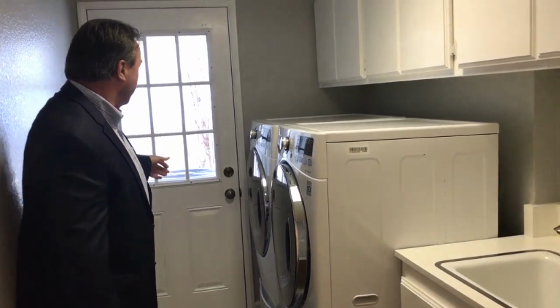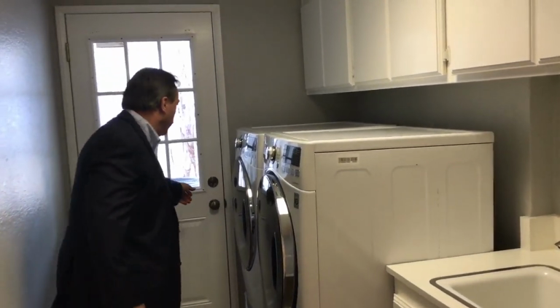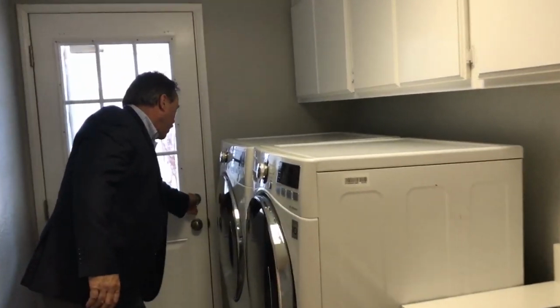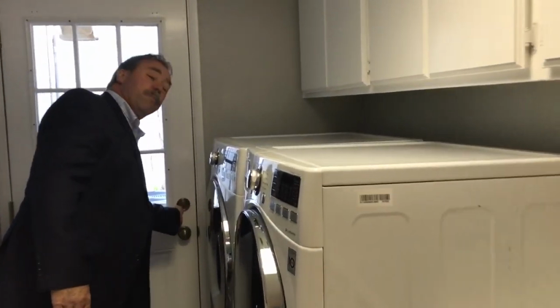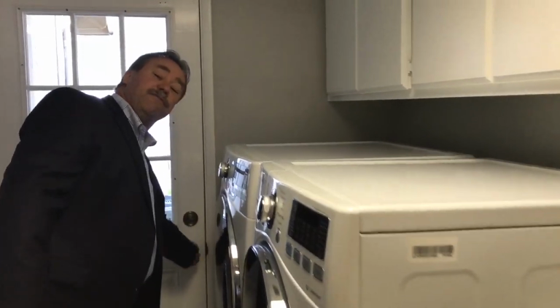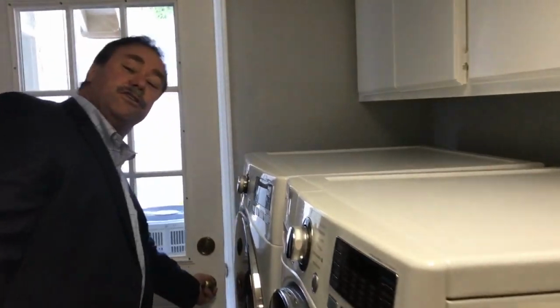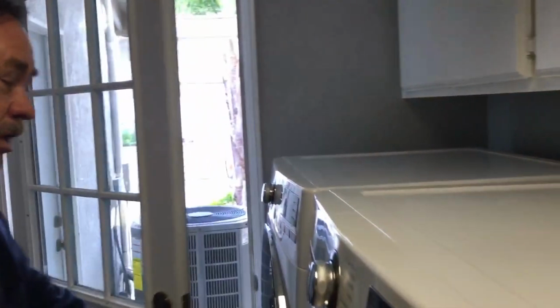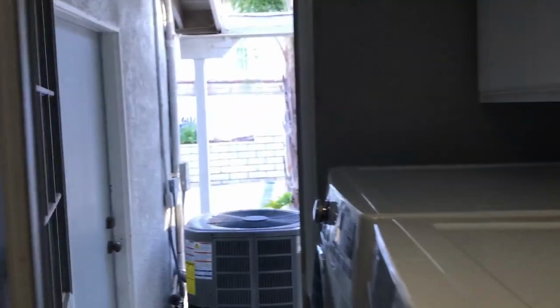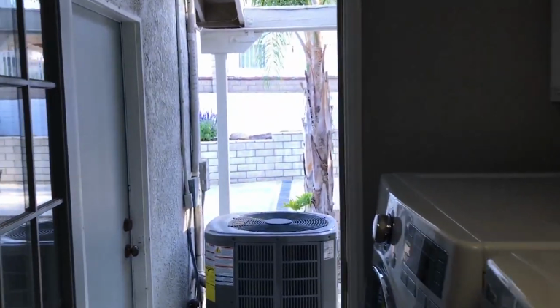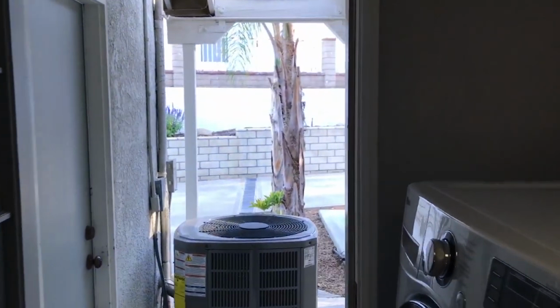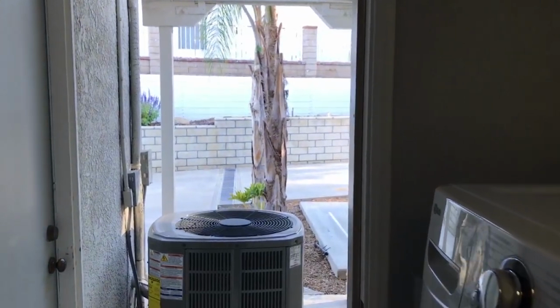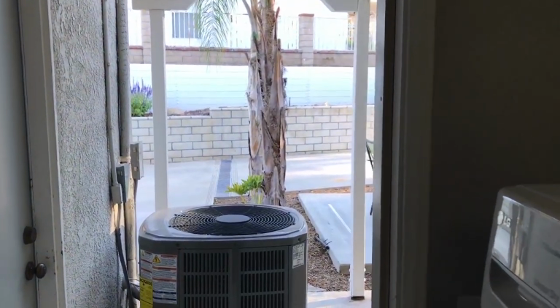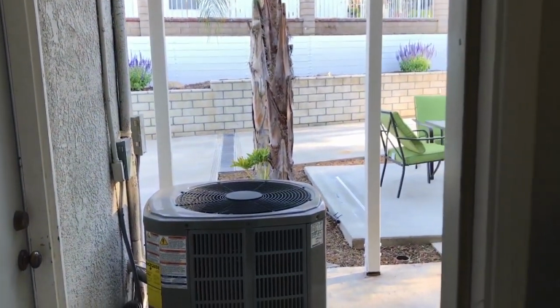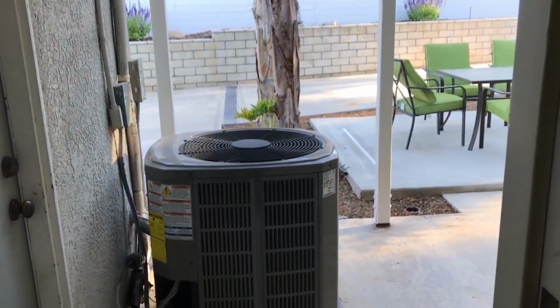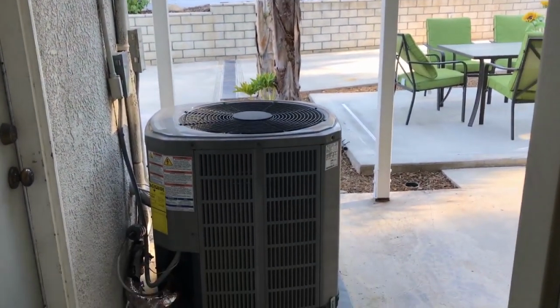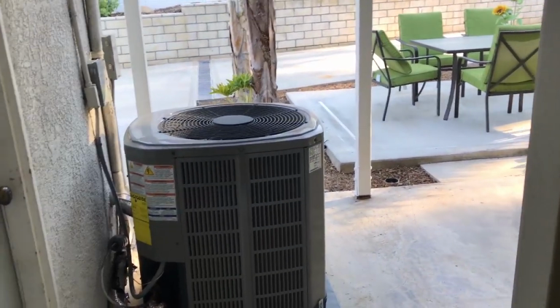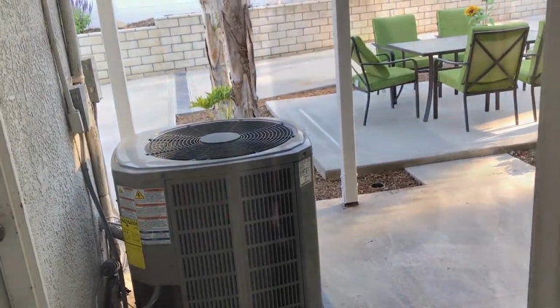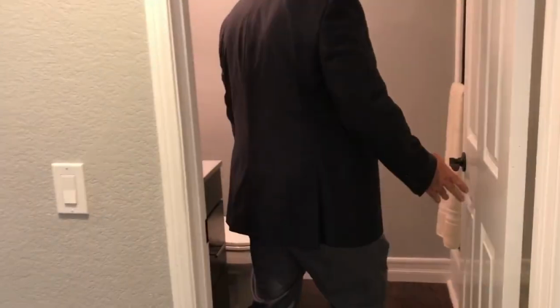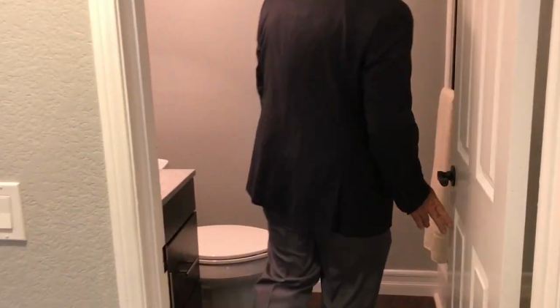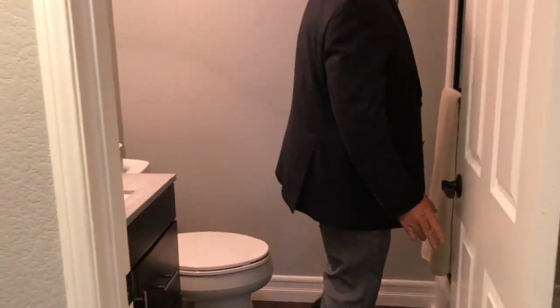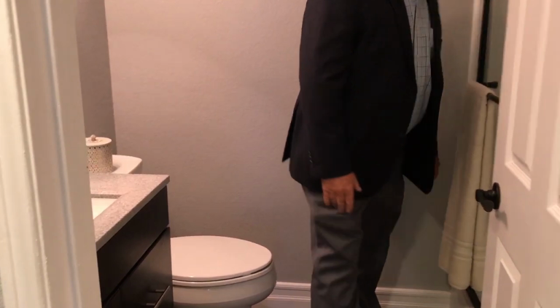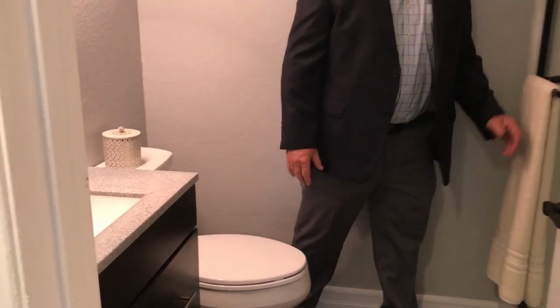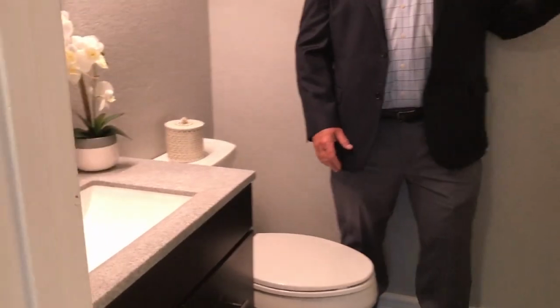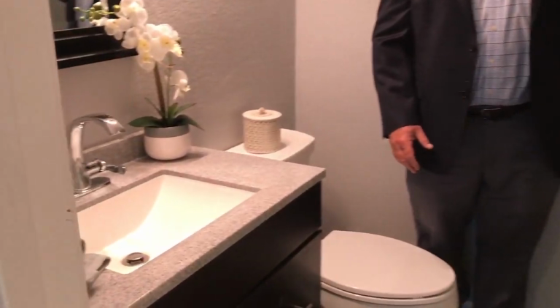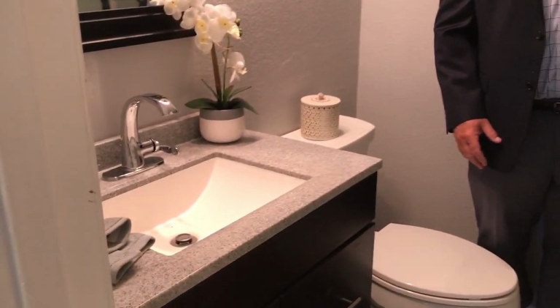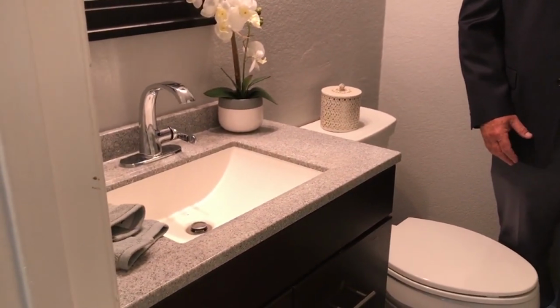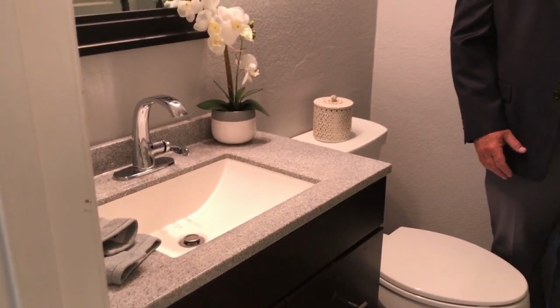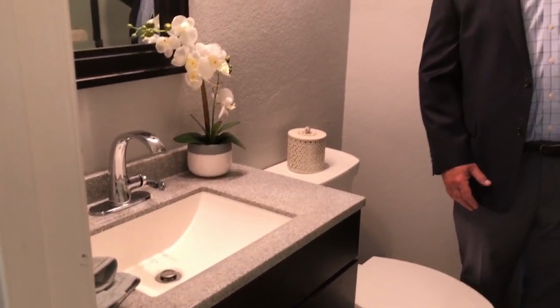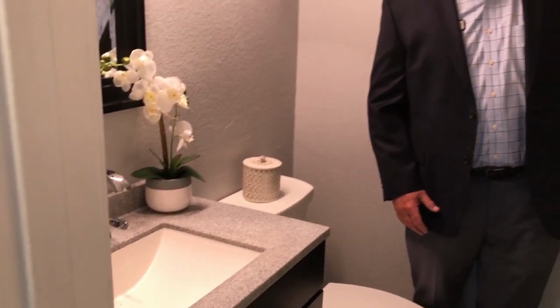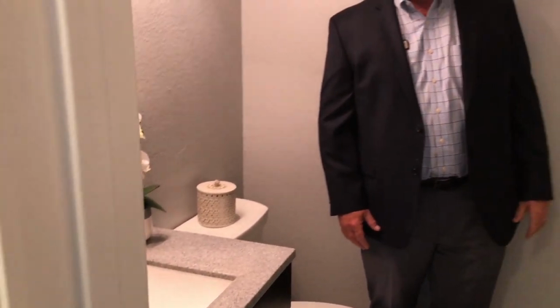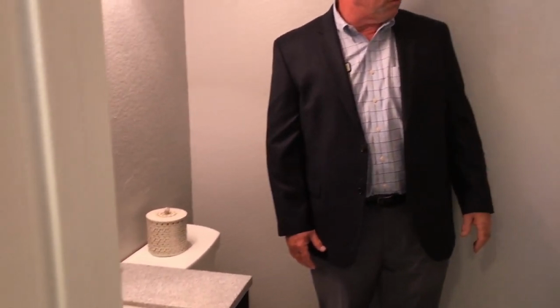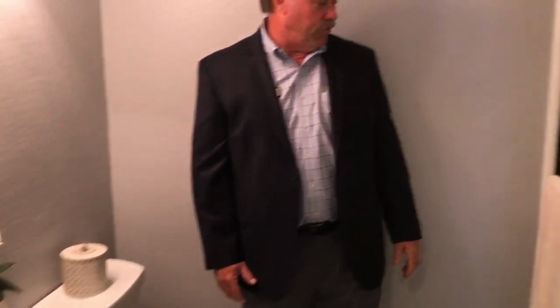If you really want to know how much they've done to this home, look at the brand new air conditioning units. There's also a private bathroom for downstairs with a beautiful shower area — so nicely done and it looks beautiful.